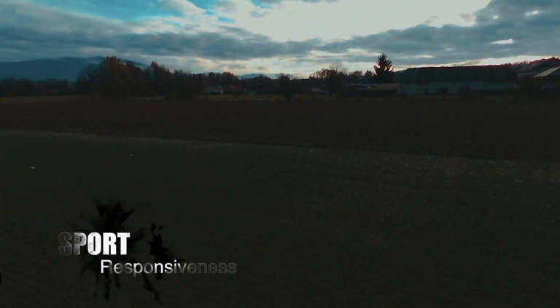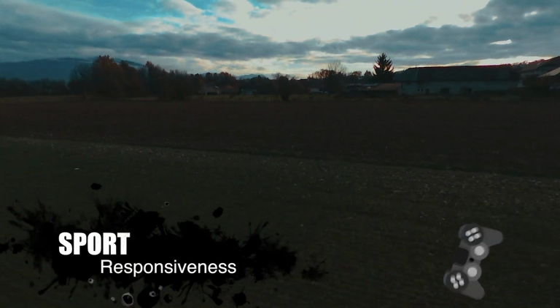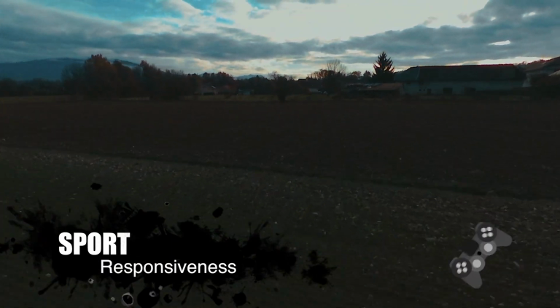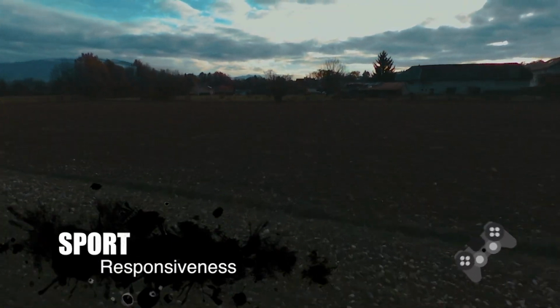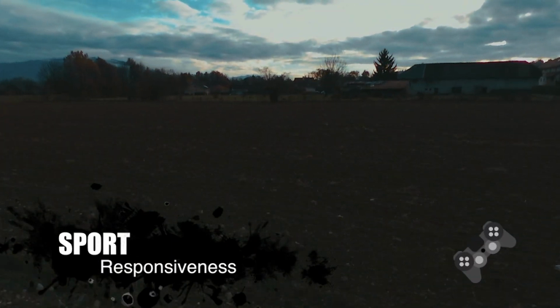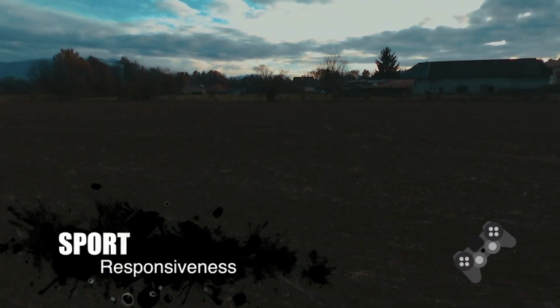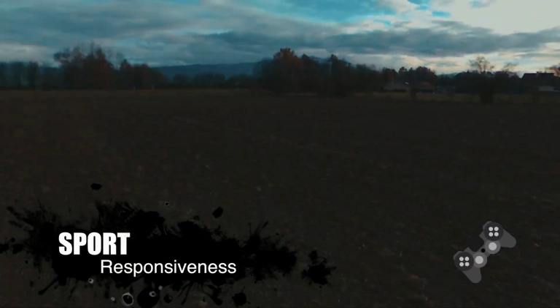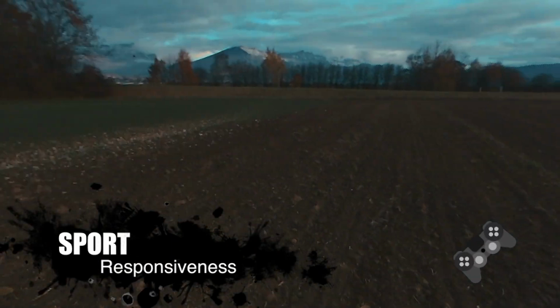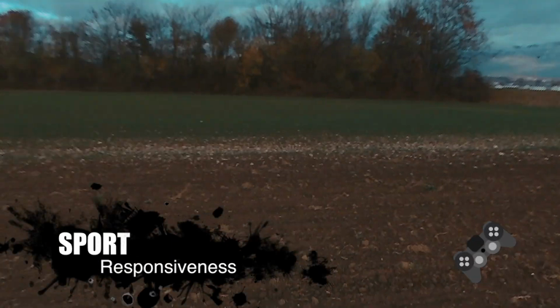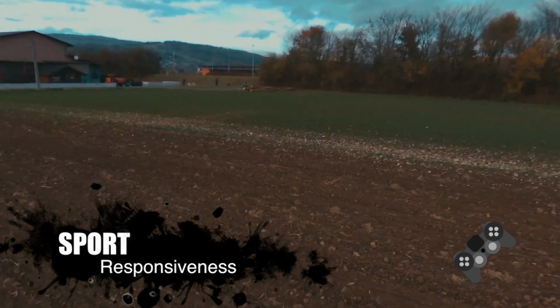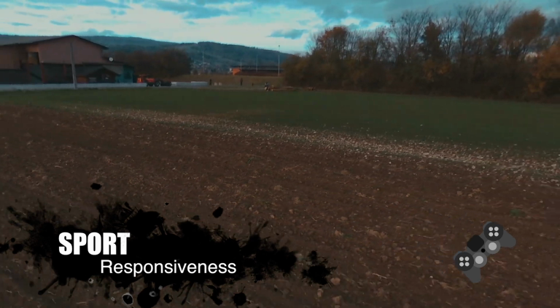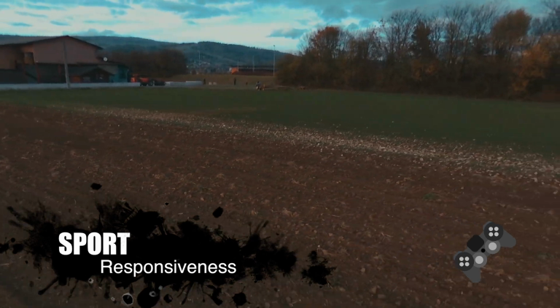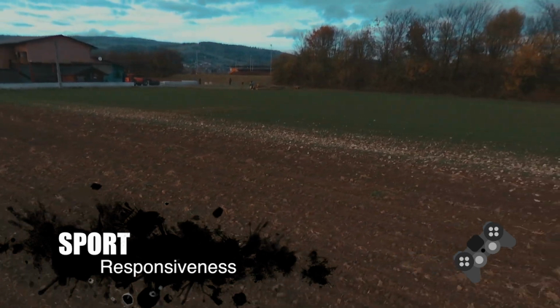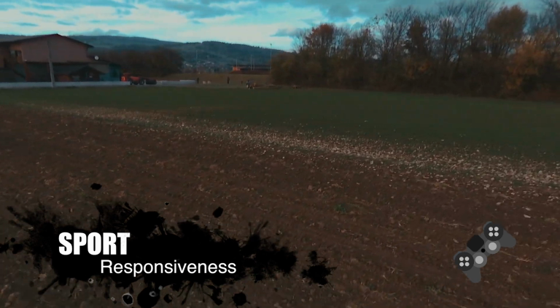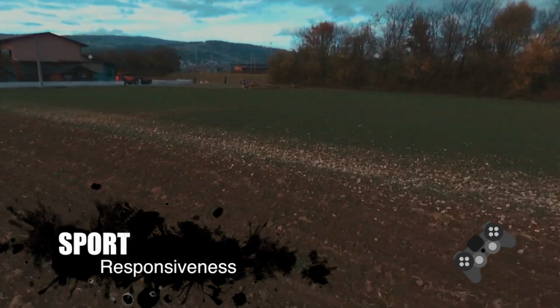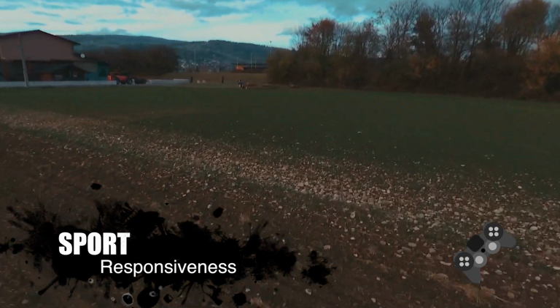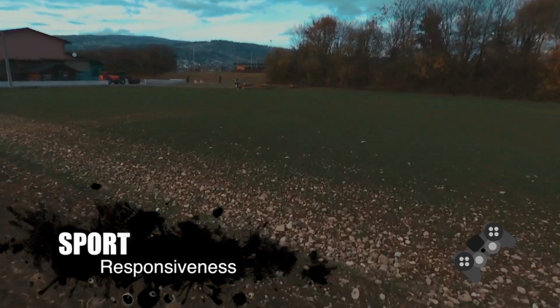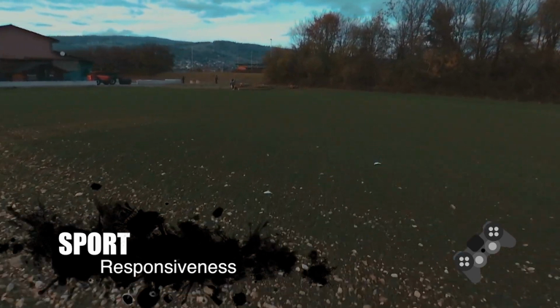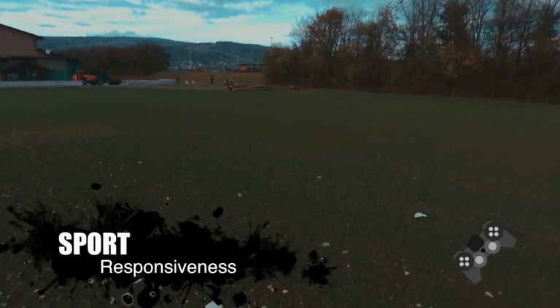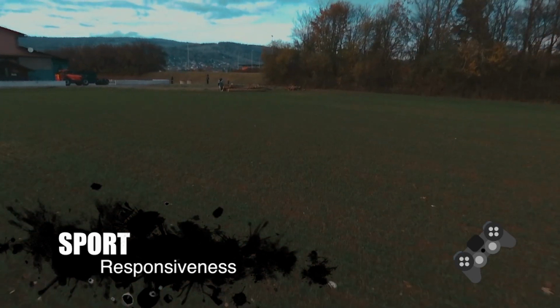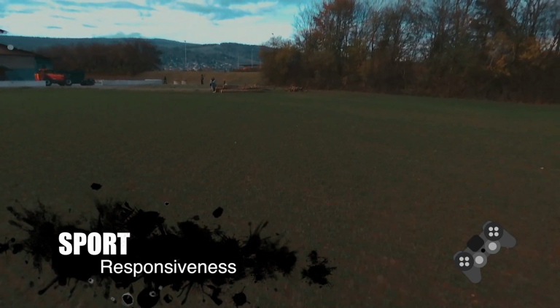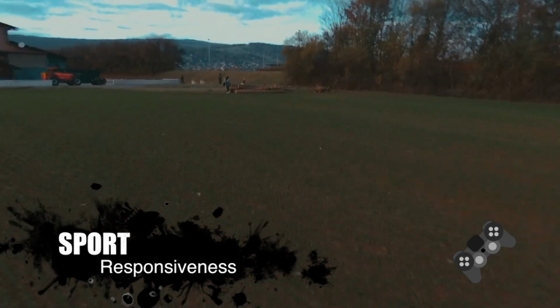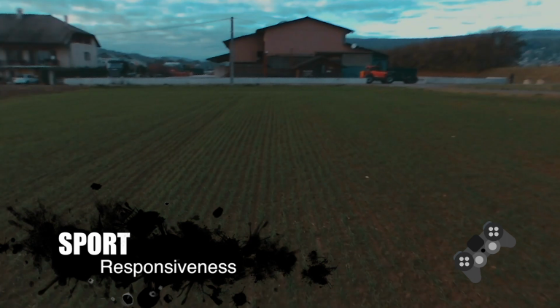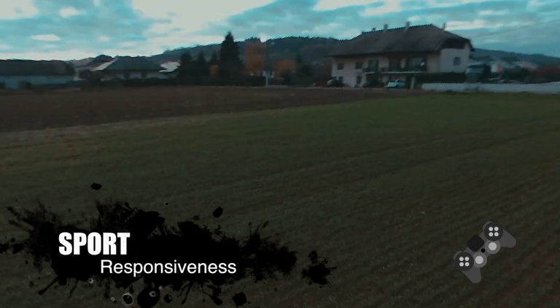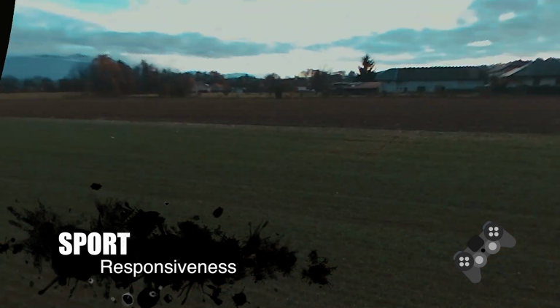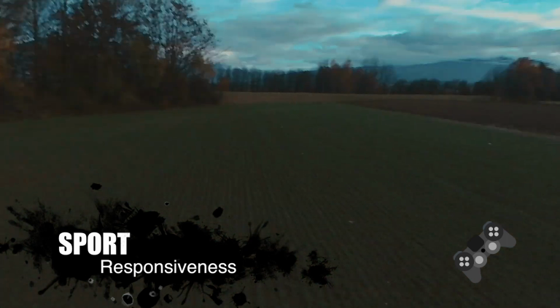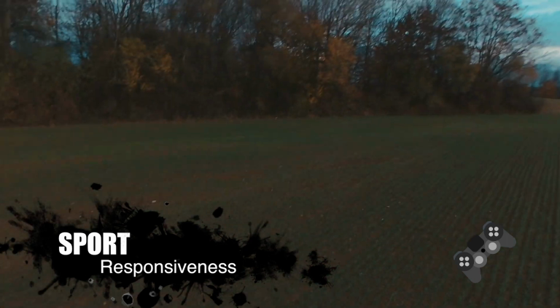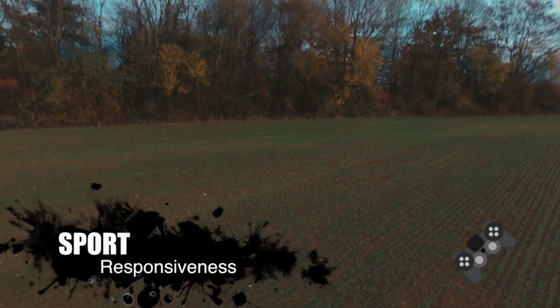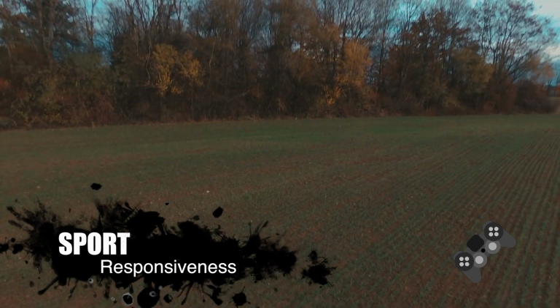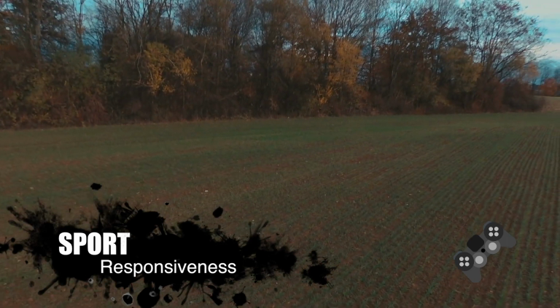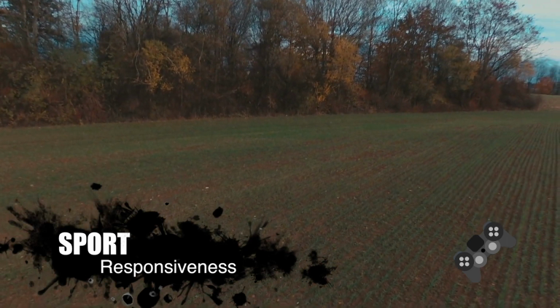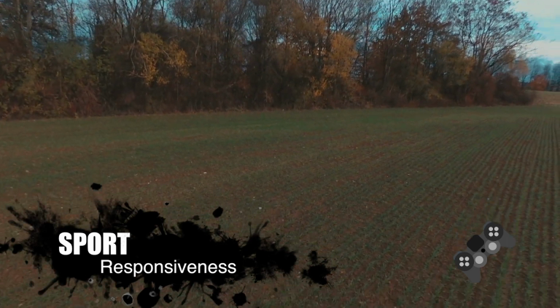I've also noticed that there's a lot more responsiveness in the controls when flying it manually with the SkyController too. Whether this was reflected in the update or not, I've noticed that it's a lot more responsive after the update.